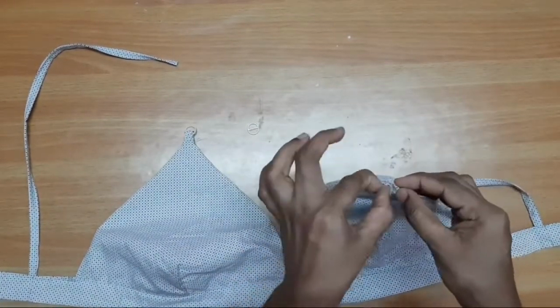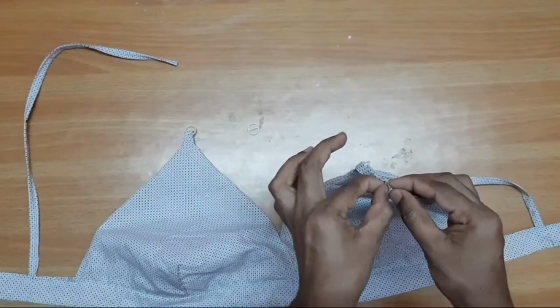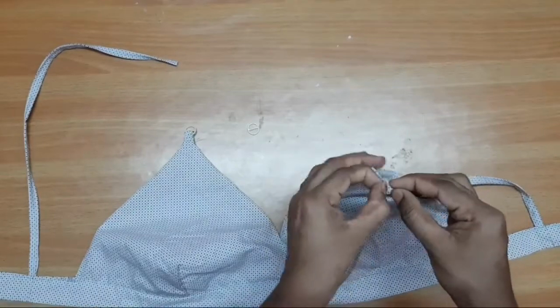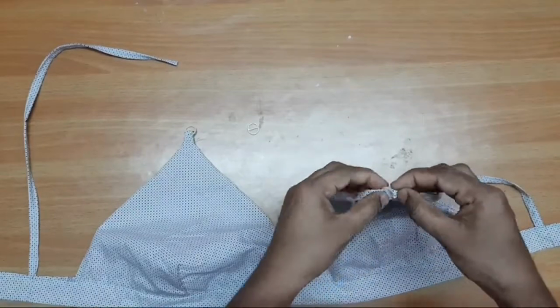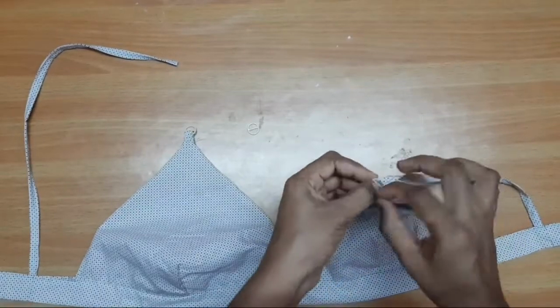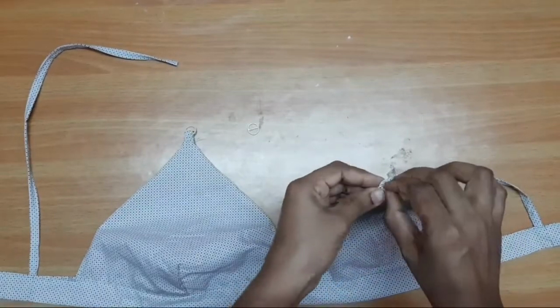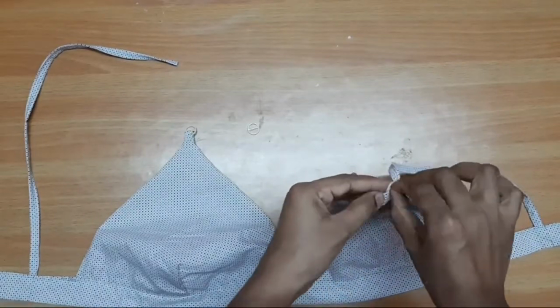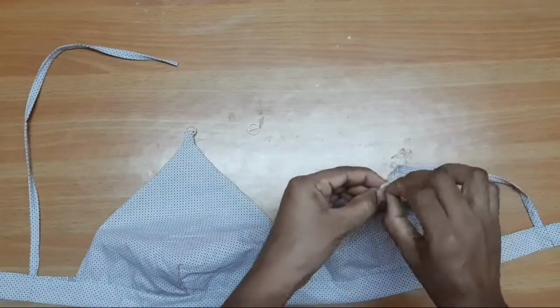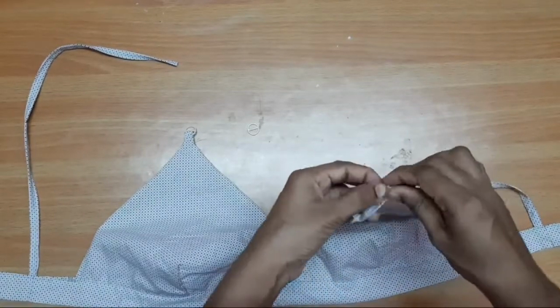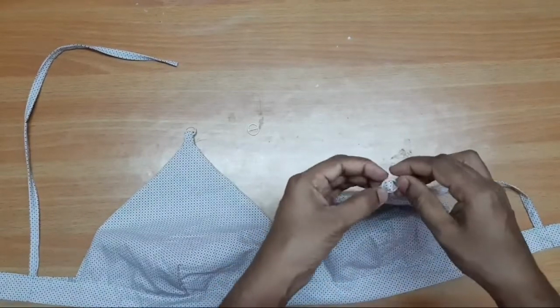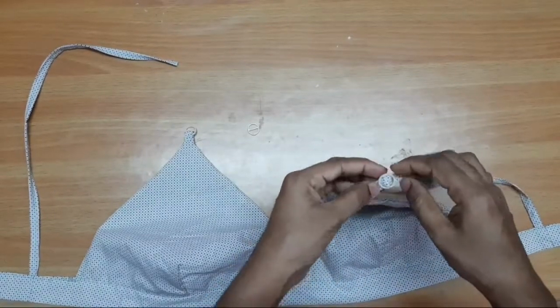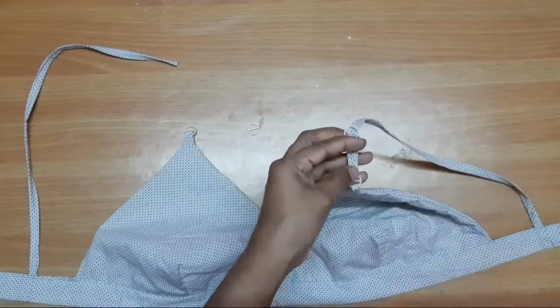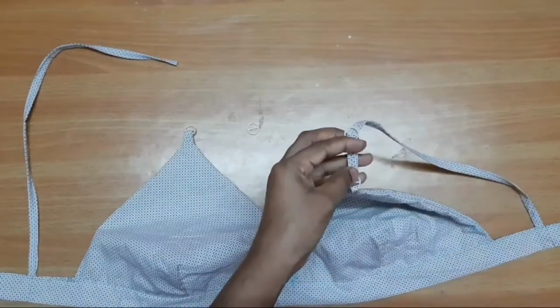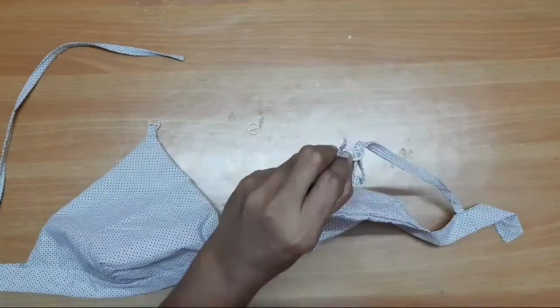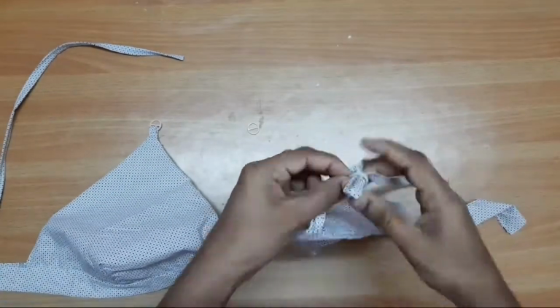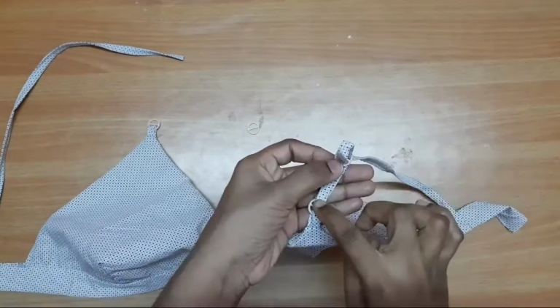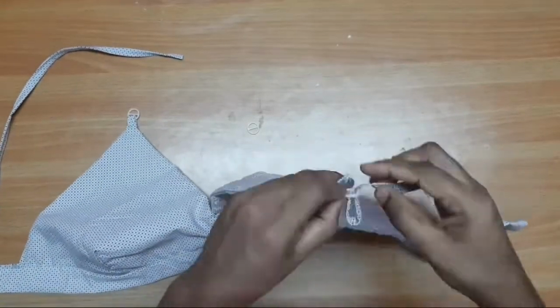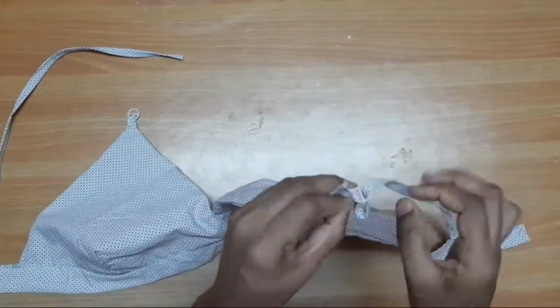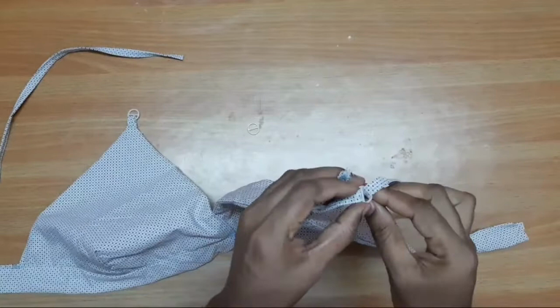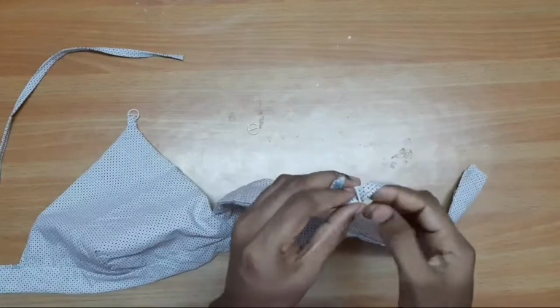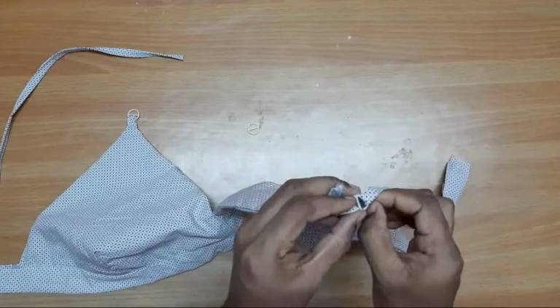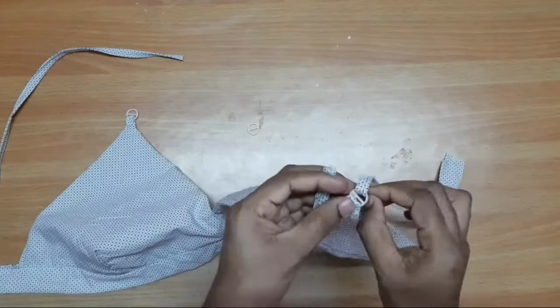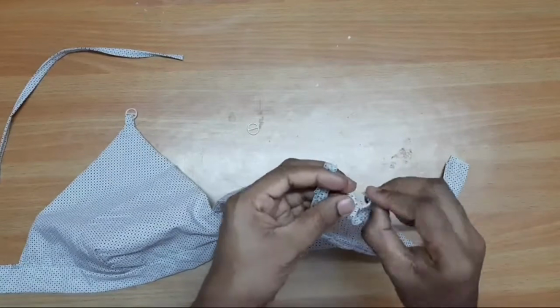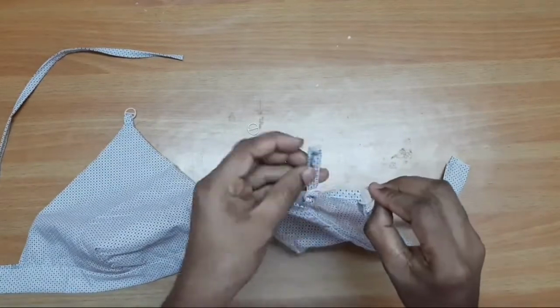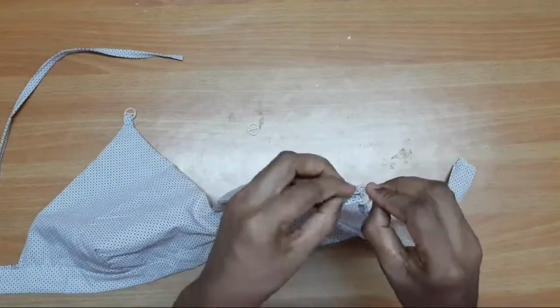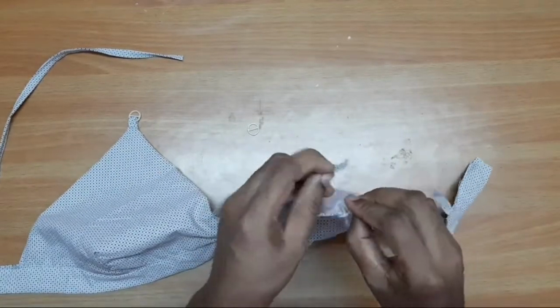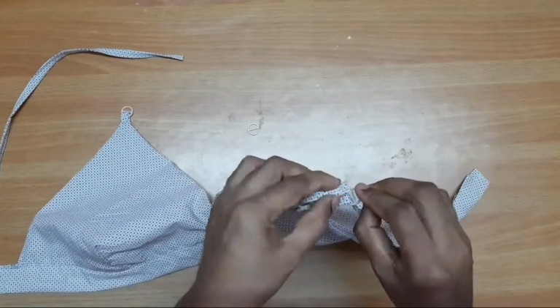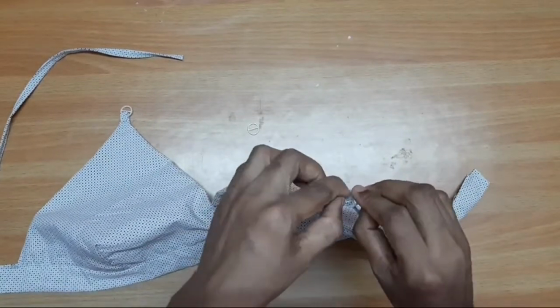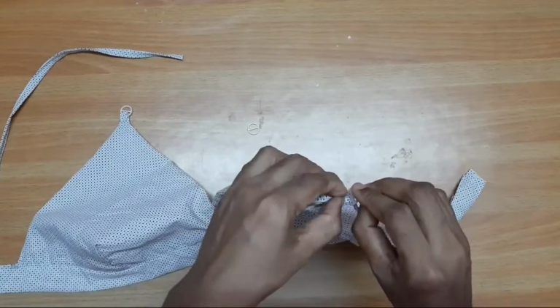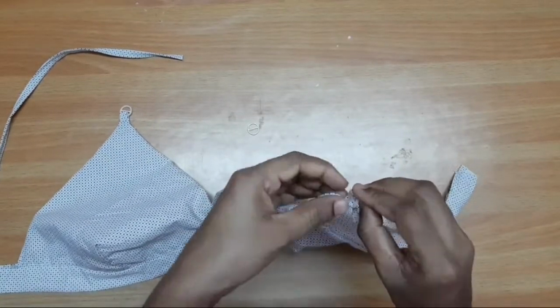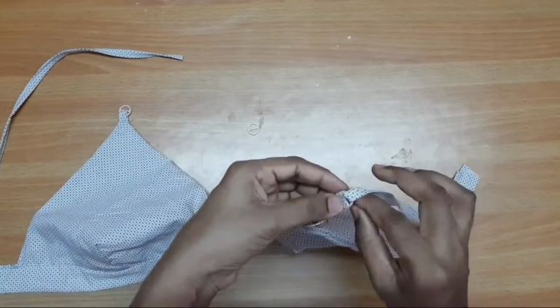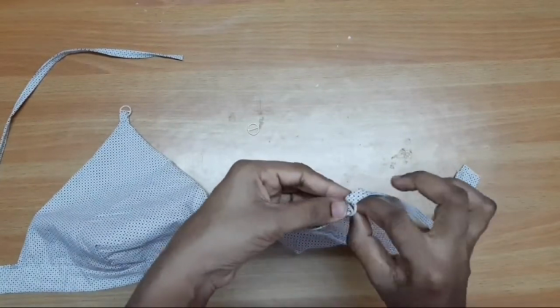Finally, we will stitch the bra on the strap. Easy and simple method — we will stitch the bra as shown in this video.